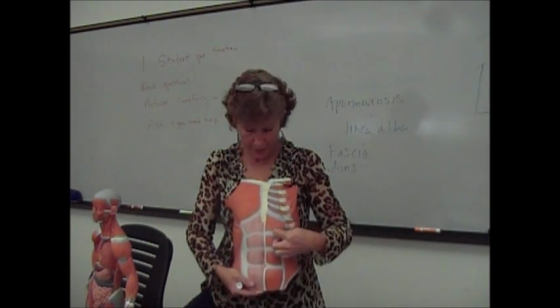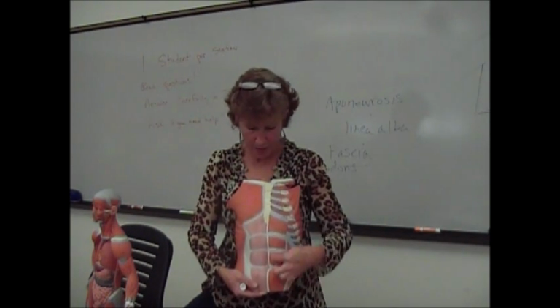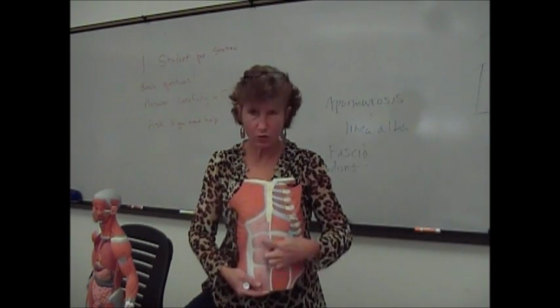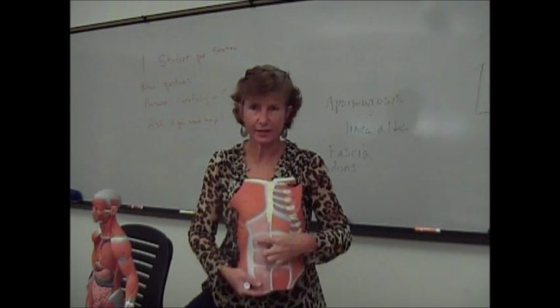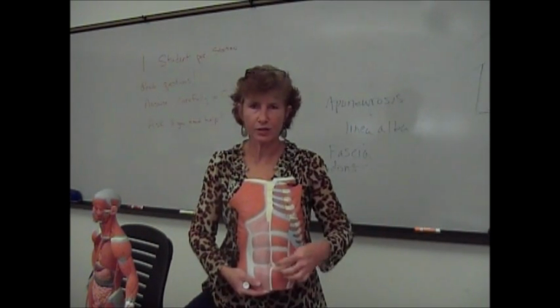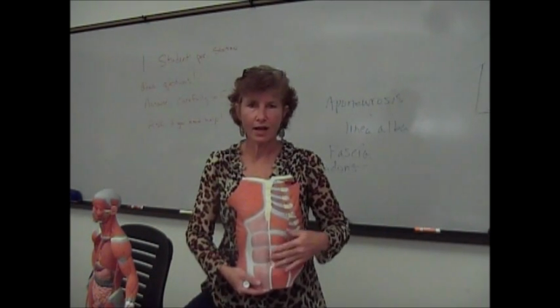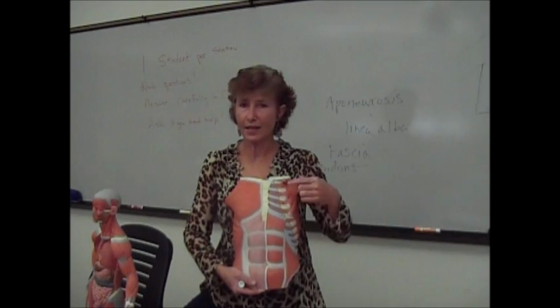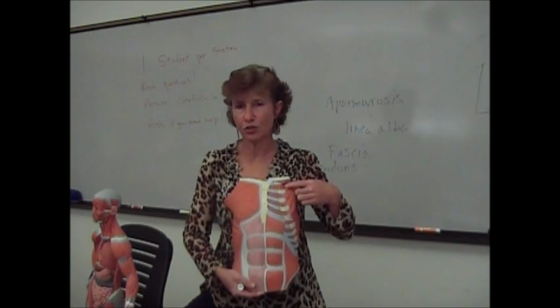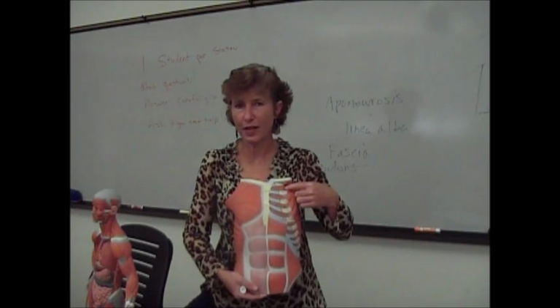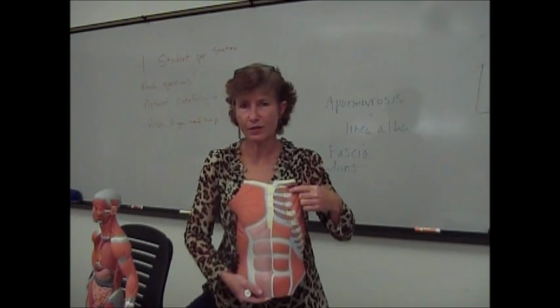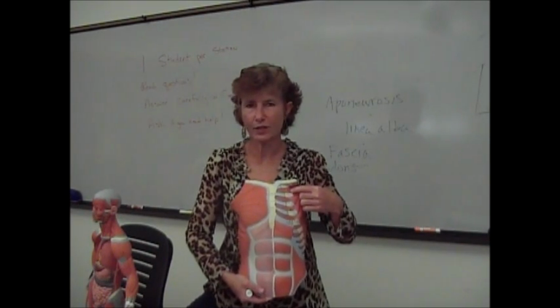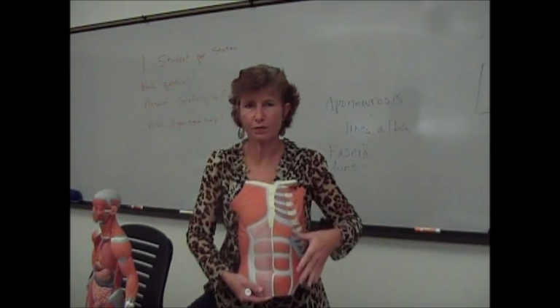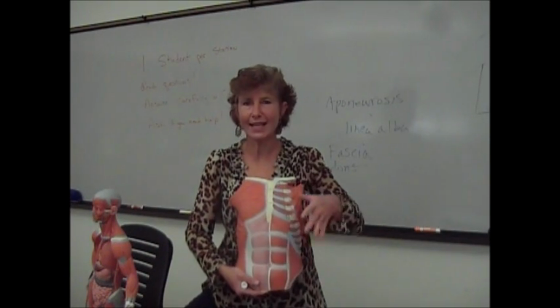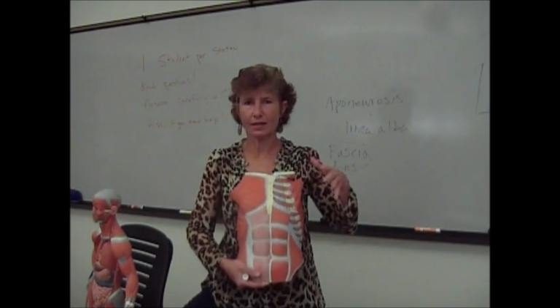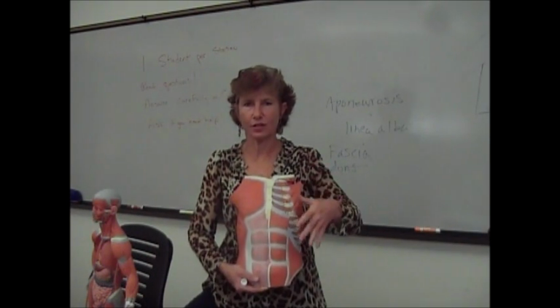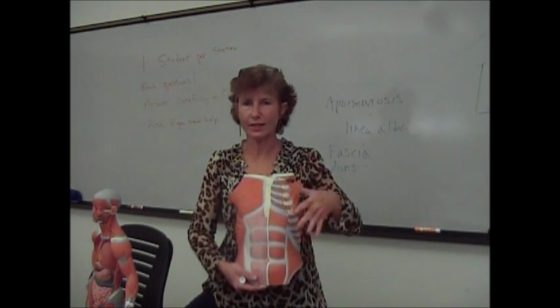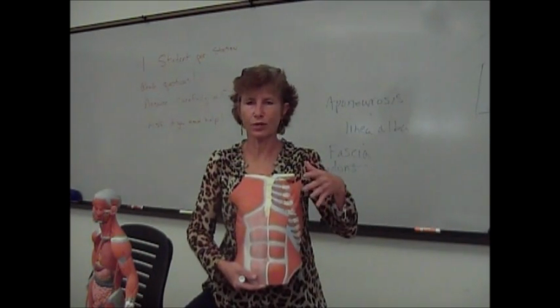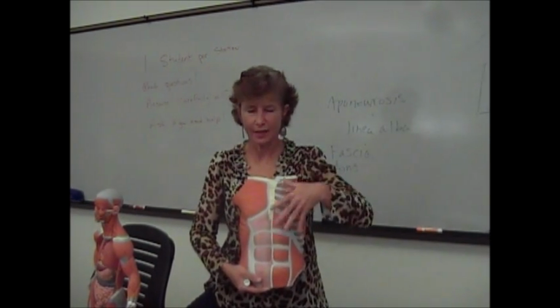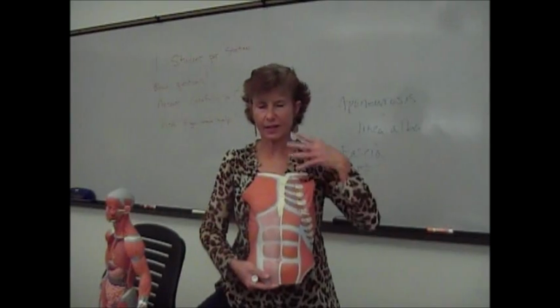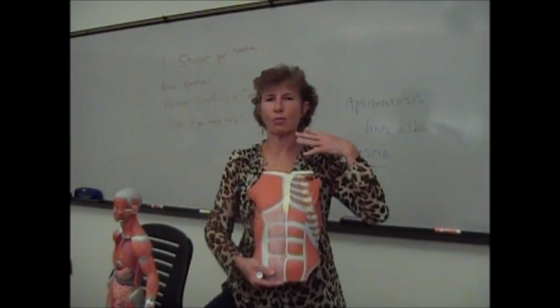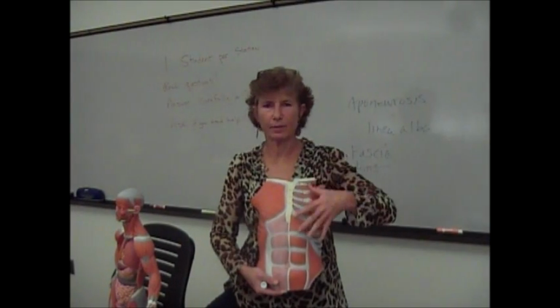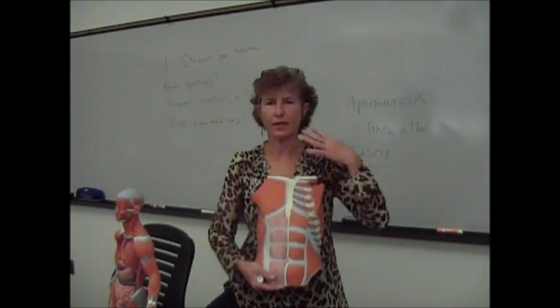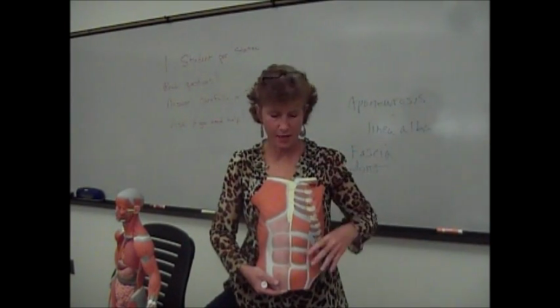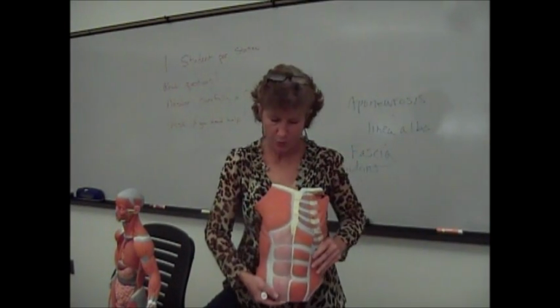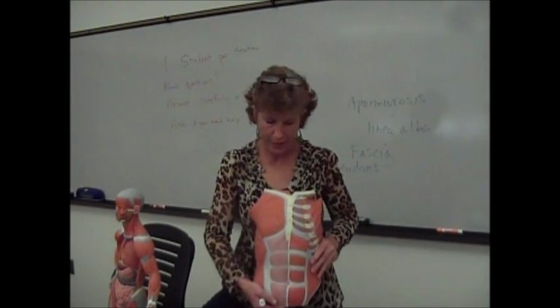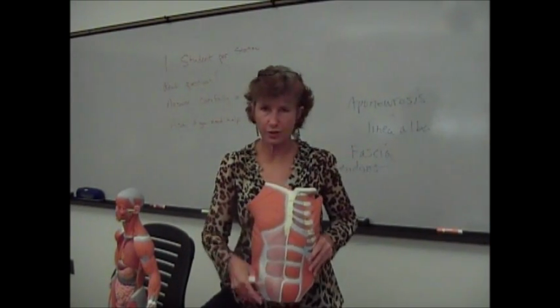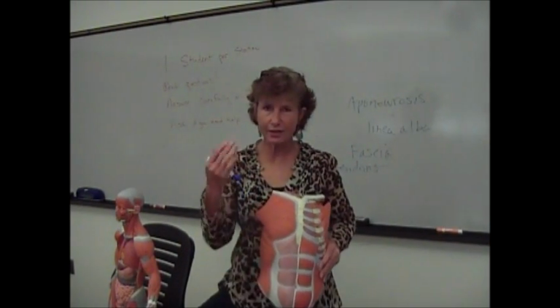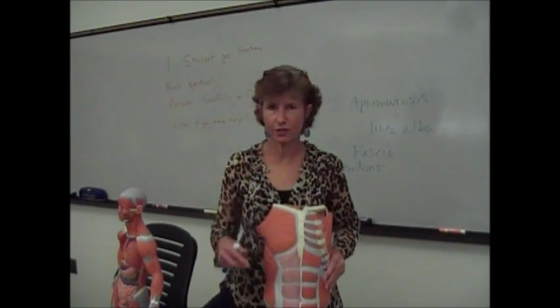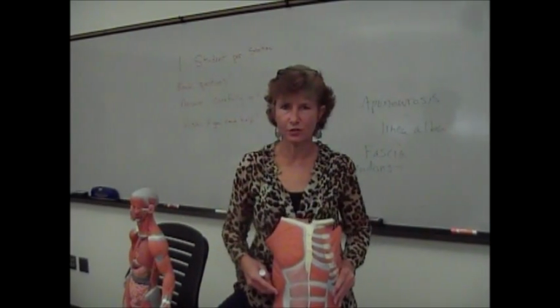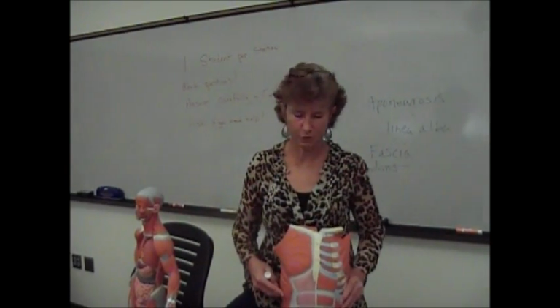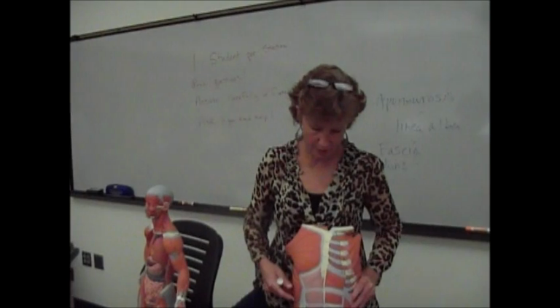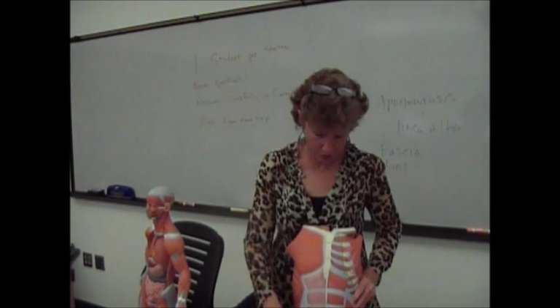Your rectus abdominis — we'll come back to those — and your sternocleidomastoid. Remember, for that really deep inhalation, the sternocleidomastoid is going to help pull up everything and assist with inhalation. So there are a lot of synergistic muscles involved with inhalation.